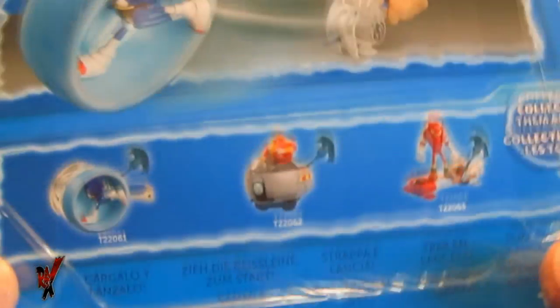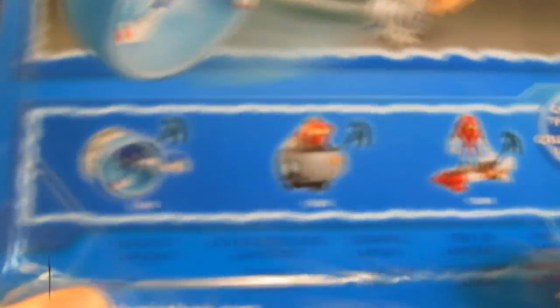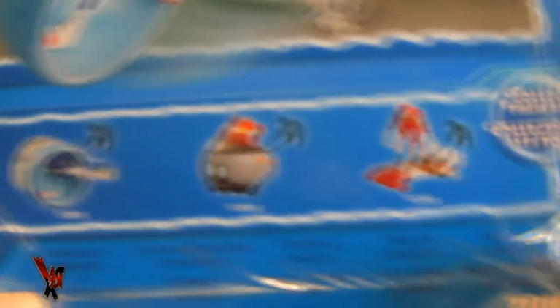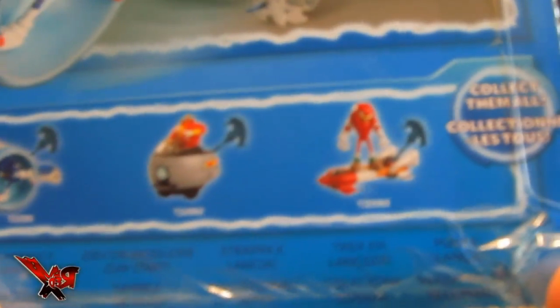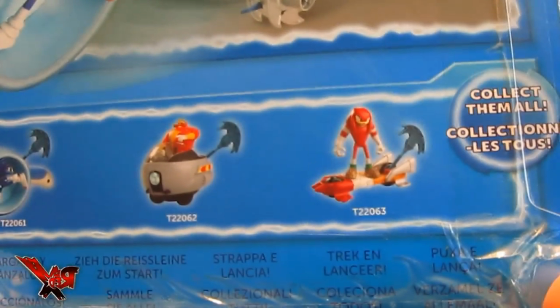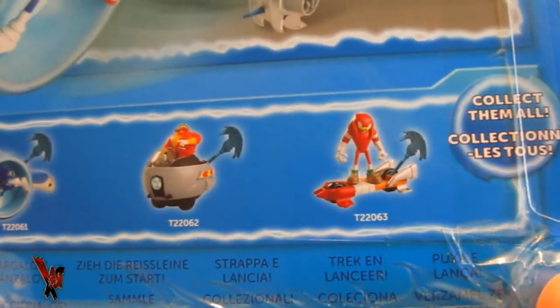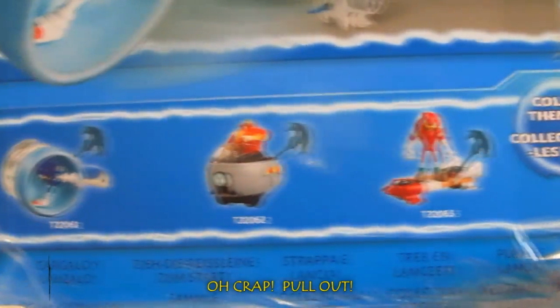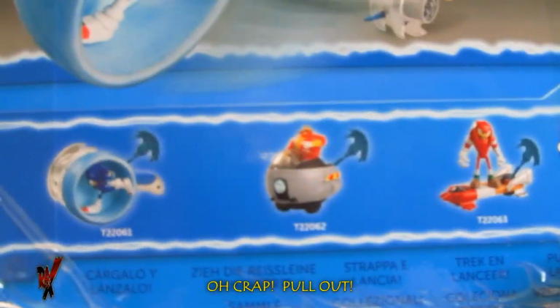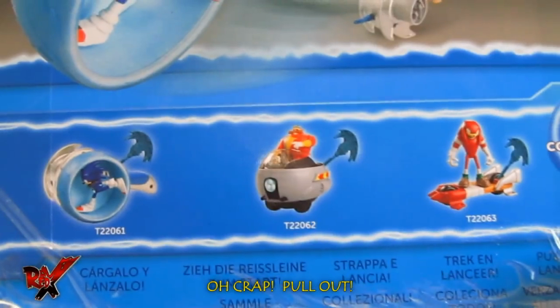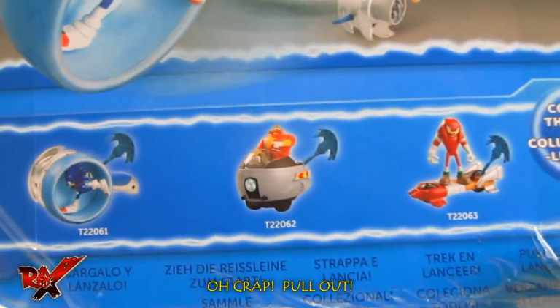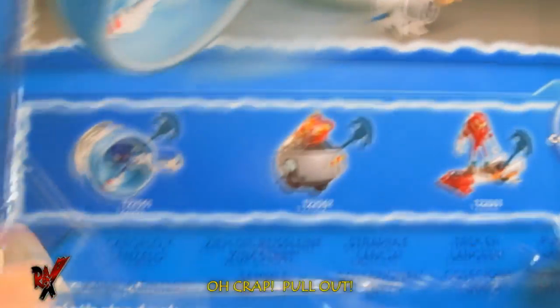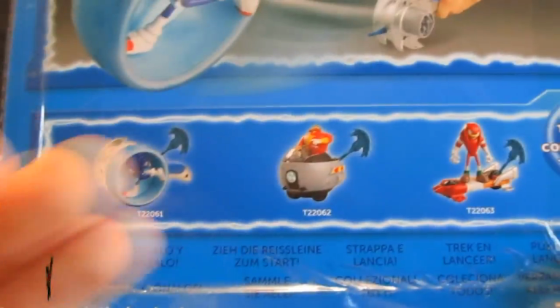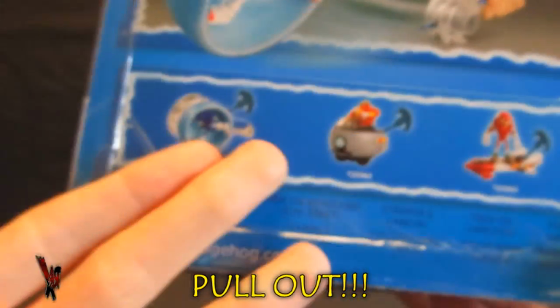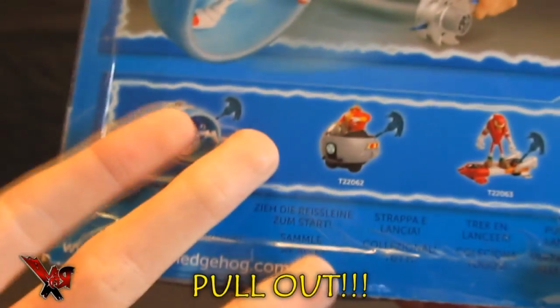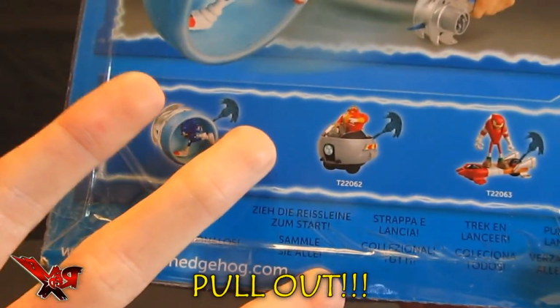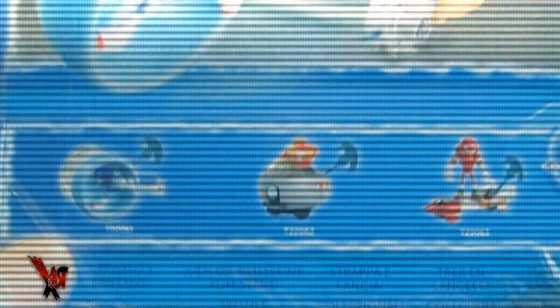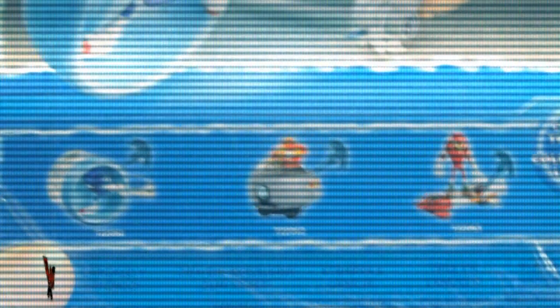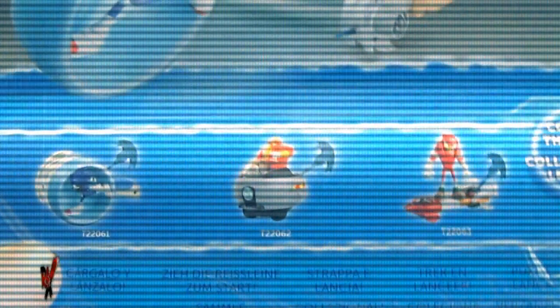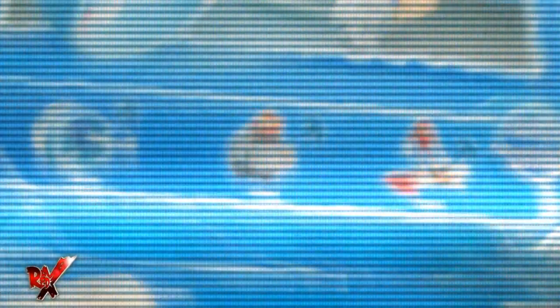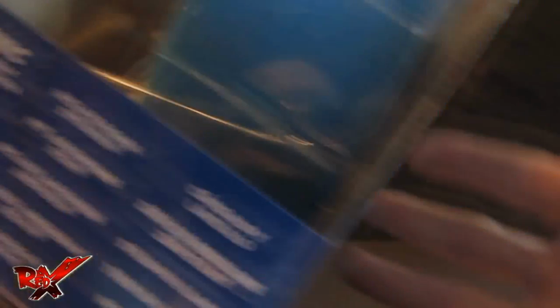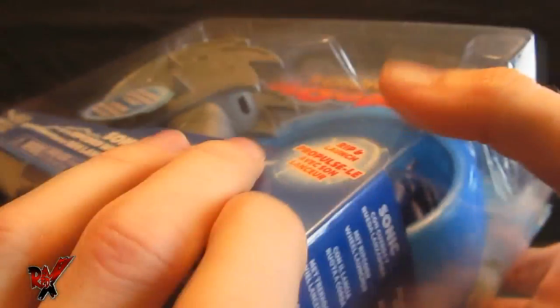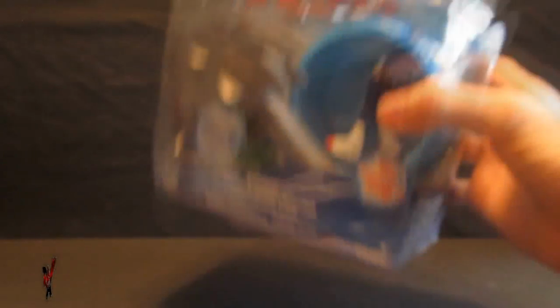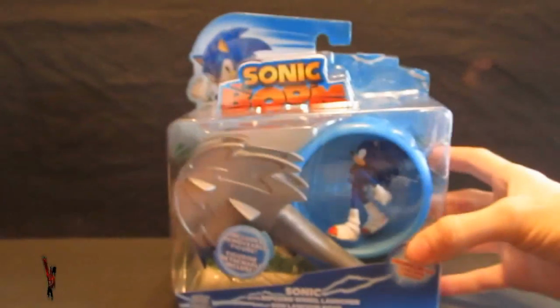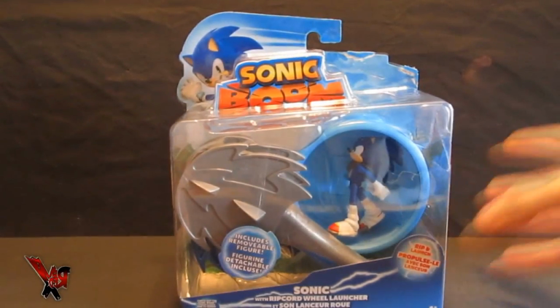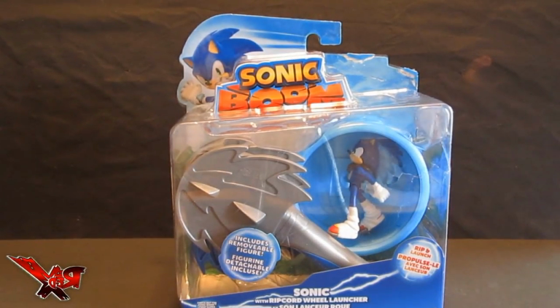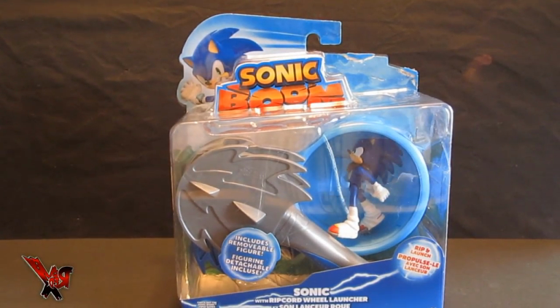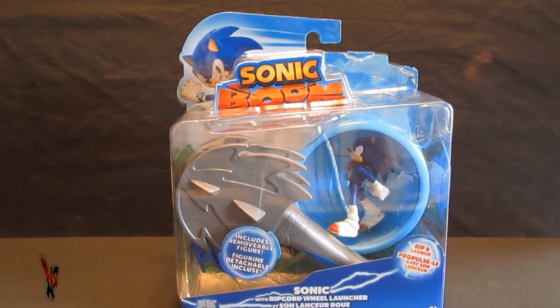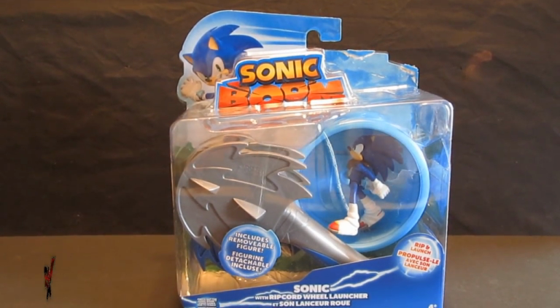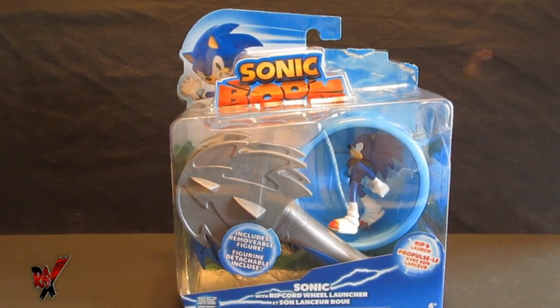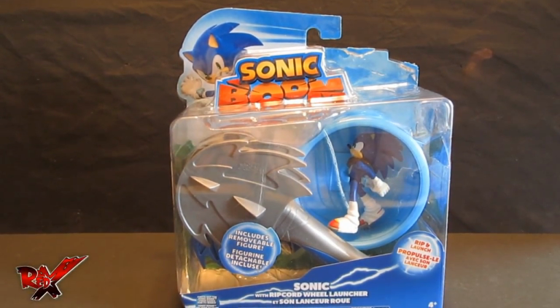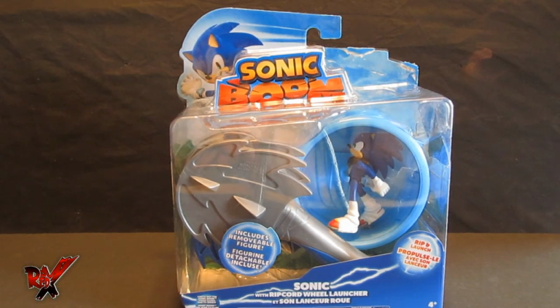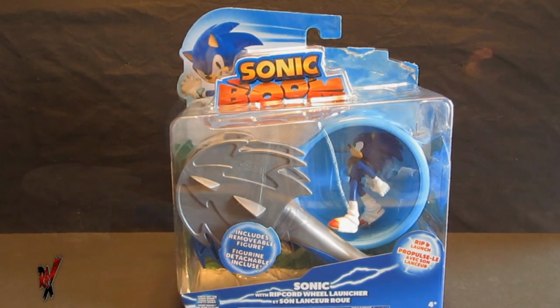And here are the other figures in this wave right here, which I would have had all three of these. Let's go ahead and get out of the package and see what the contents hold for us in today's review, so stay tuned.